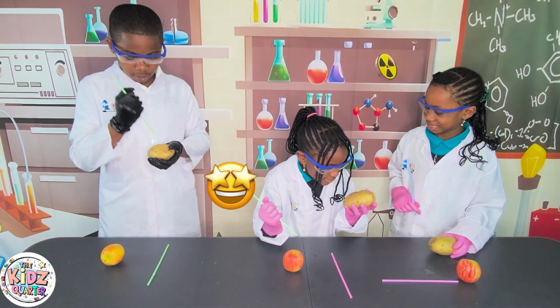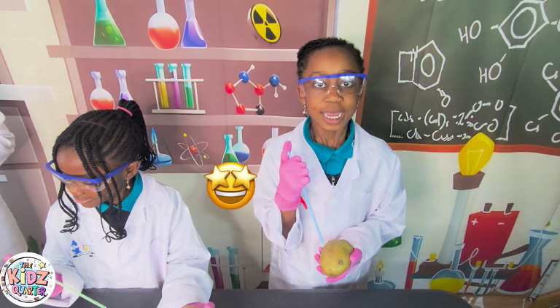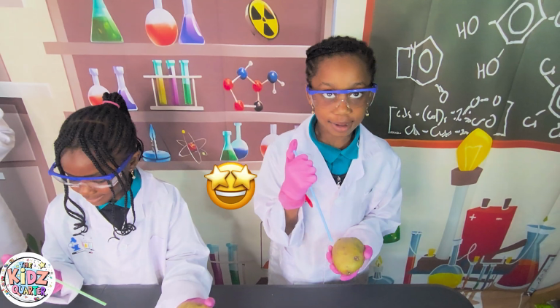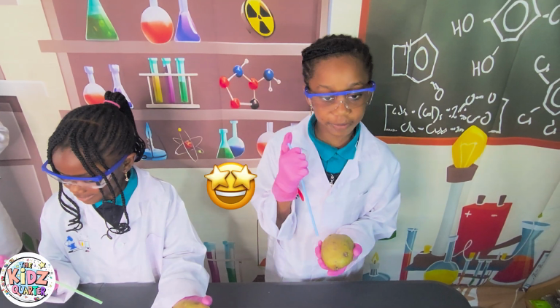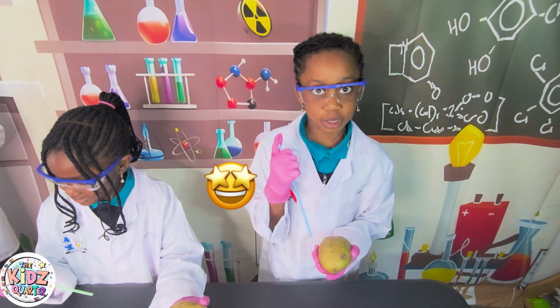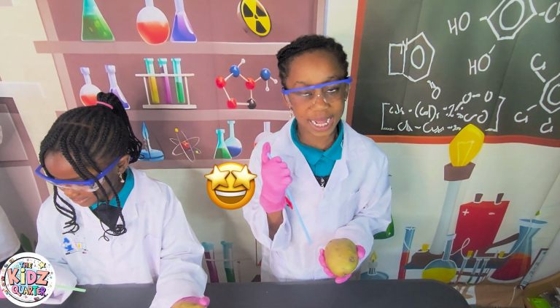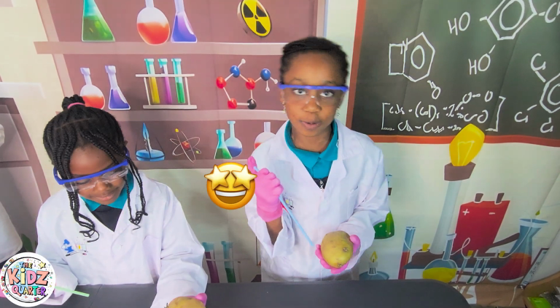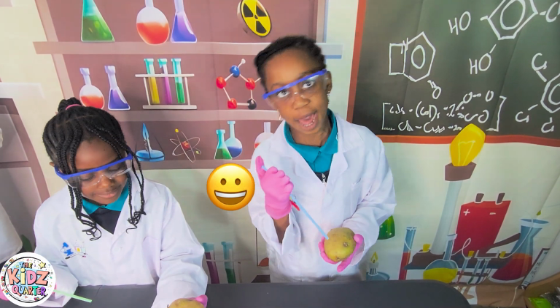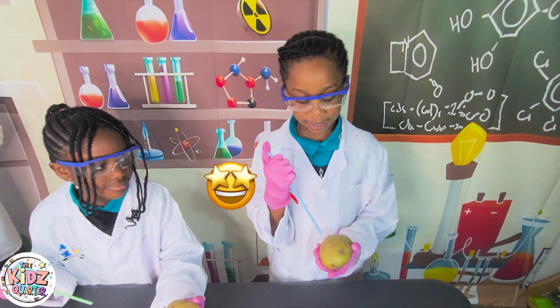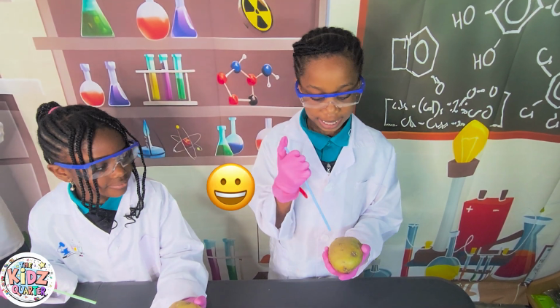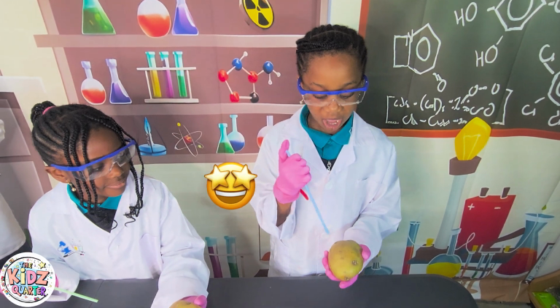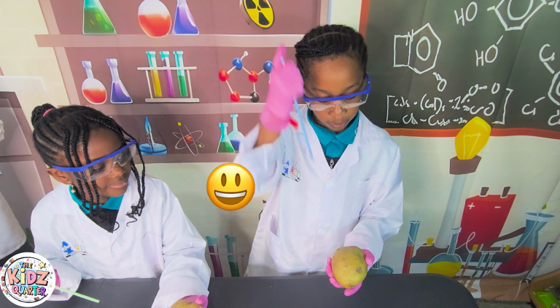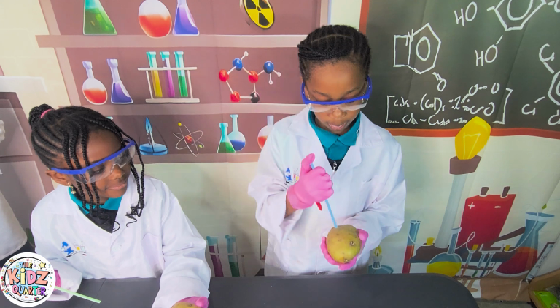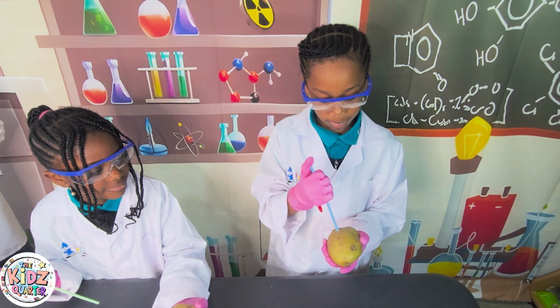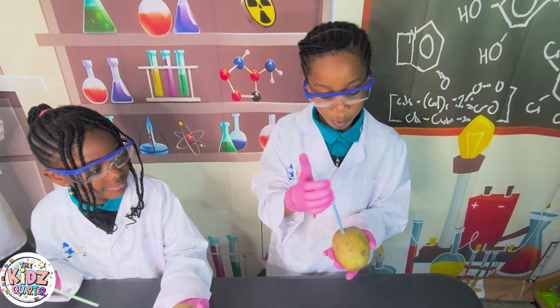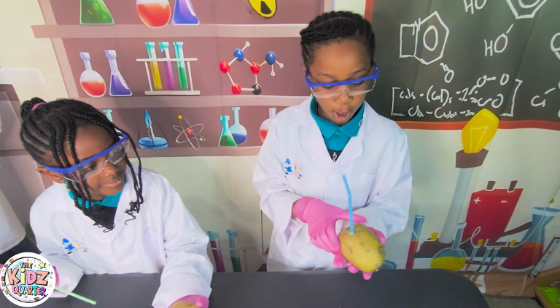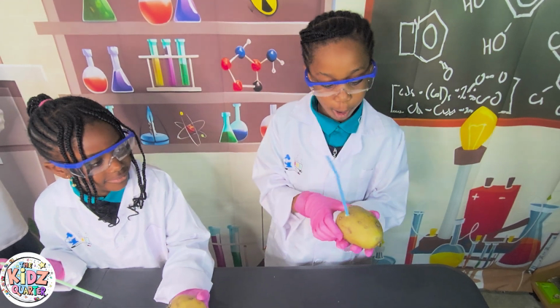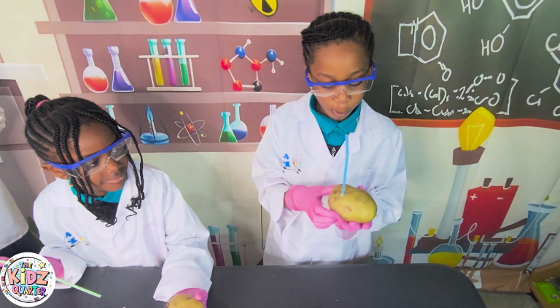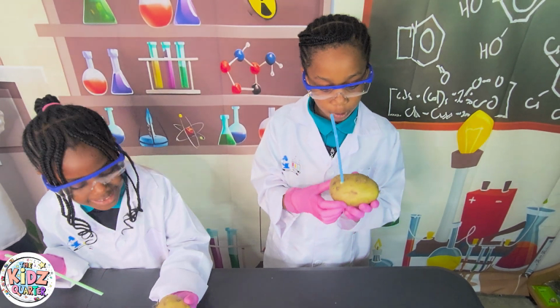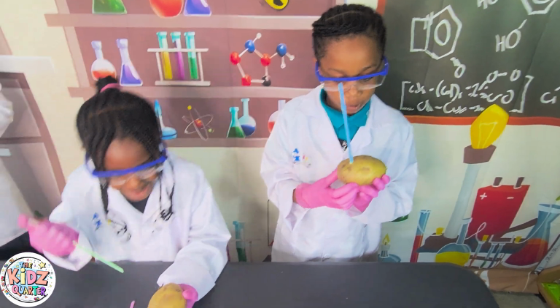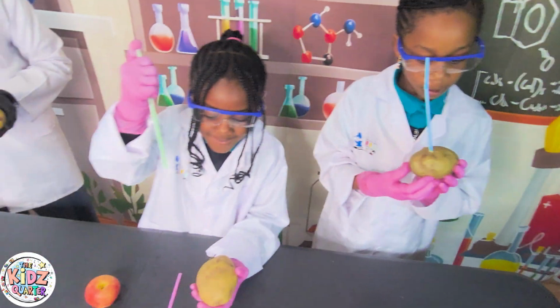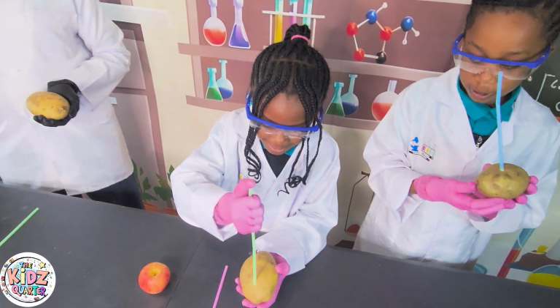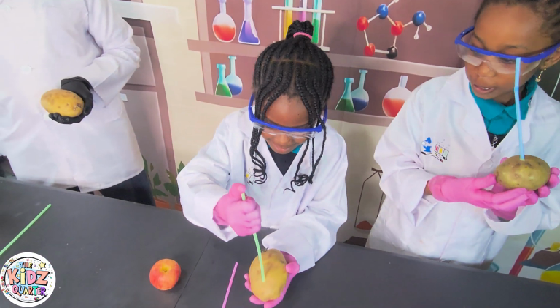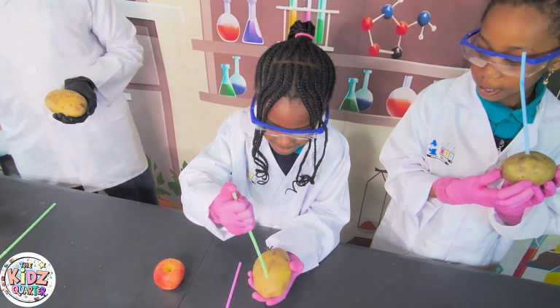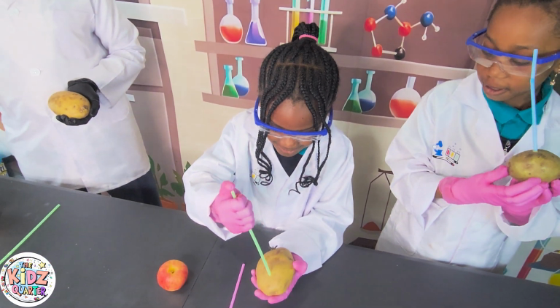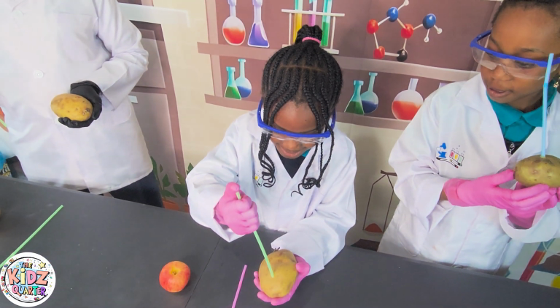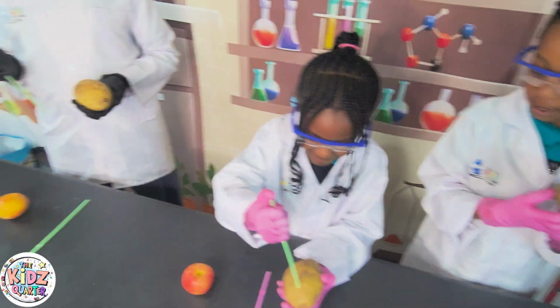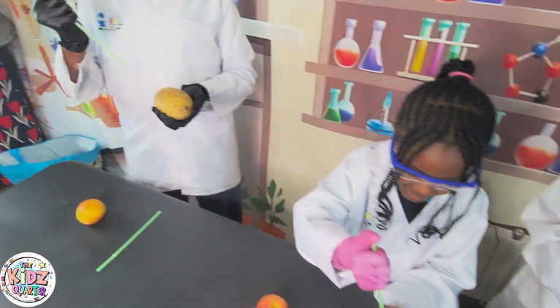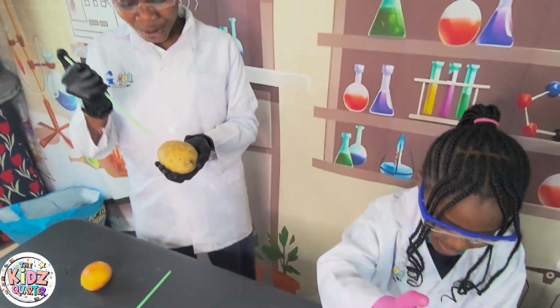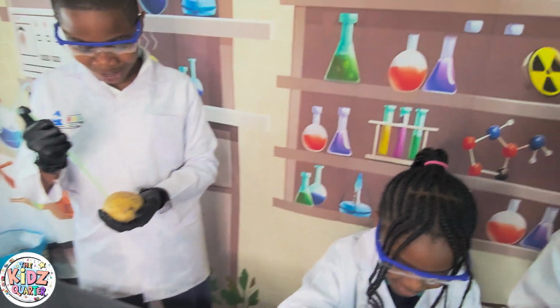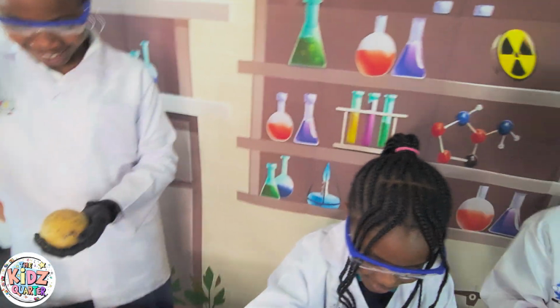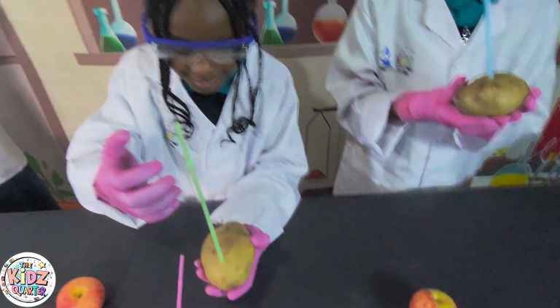Let me try it! Now let's cover the top and see what happens! Let's go! Whoa!